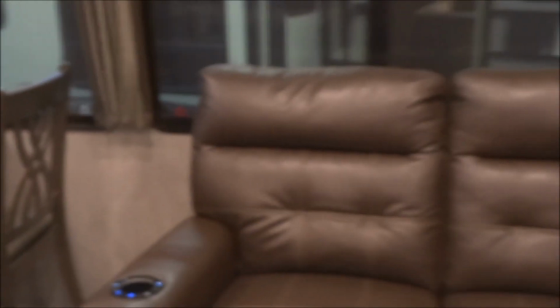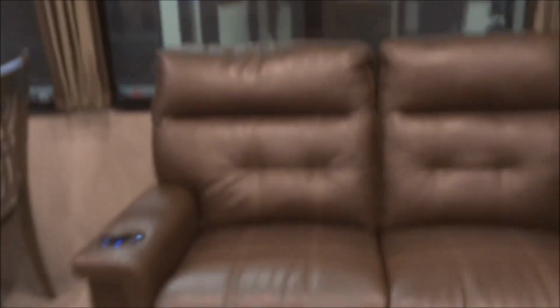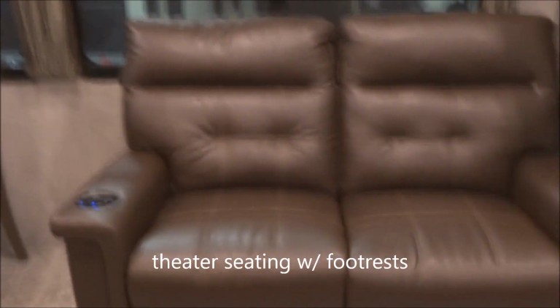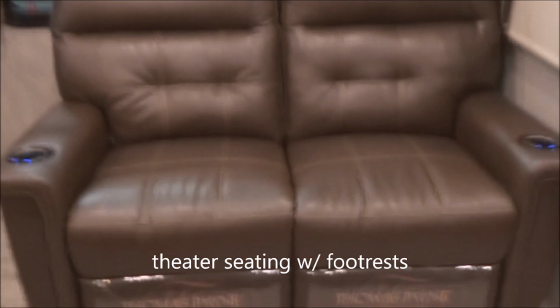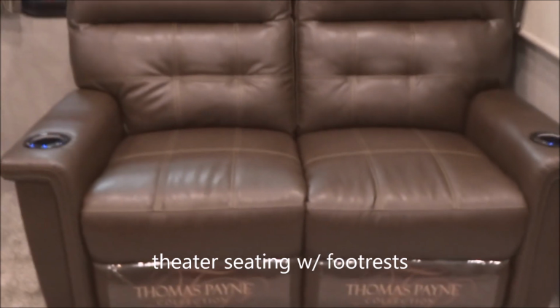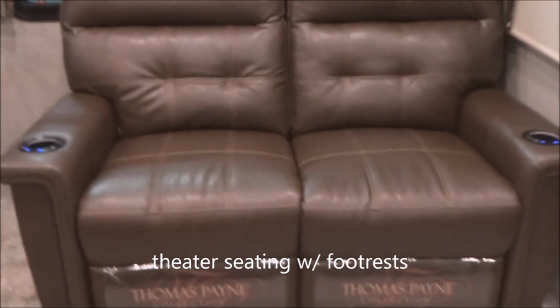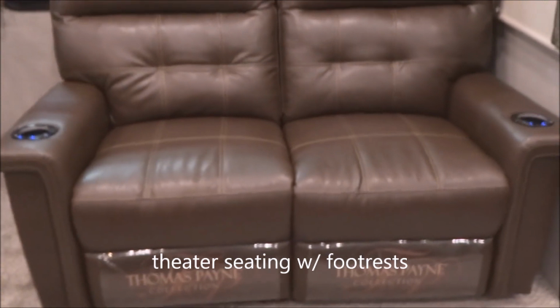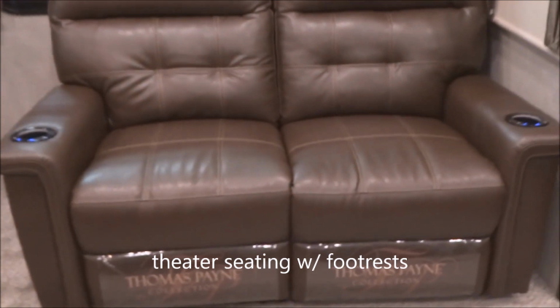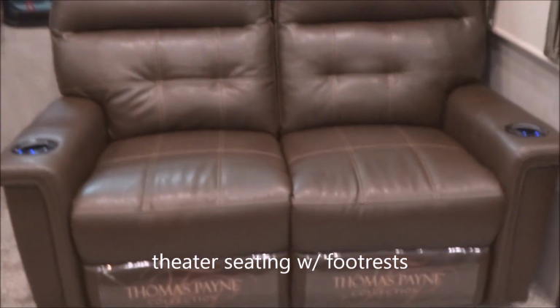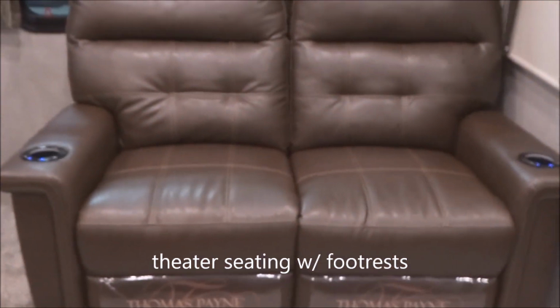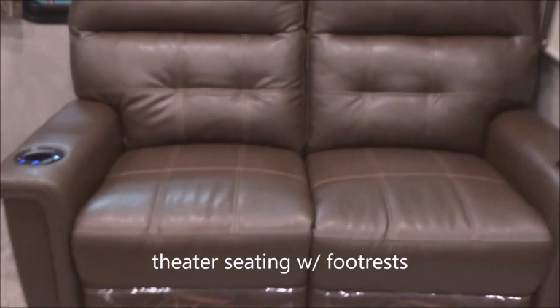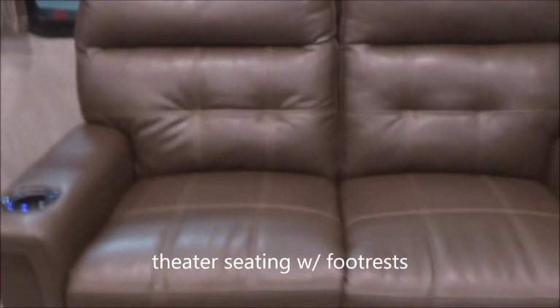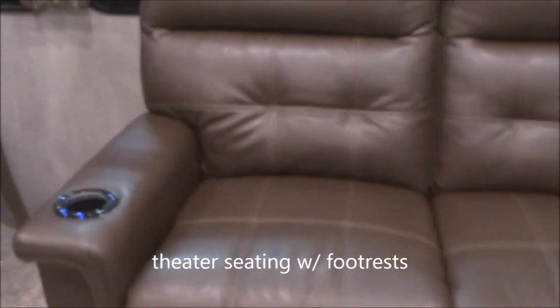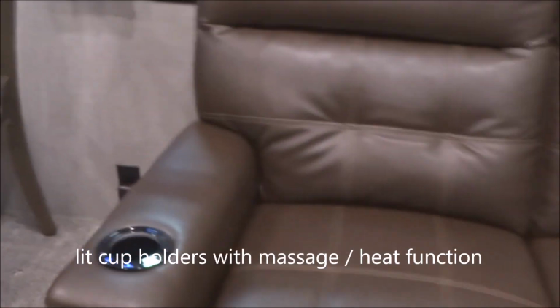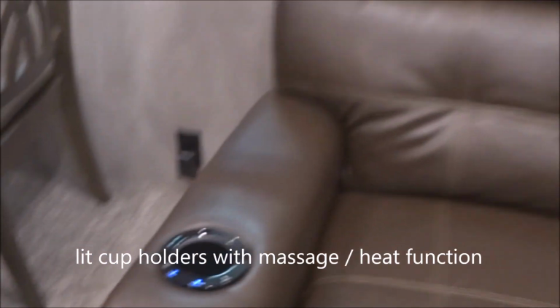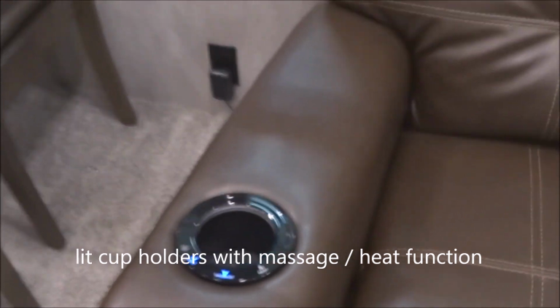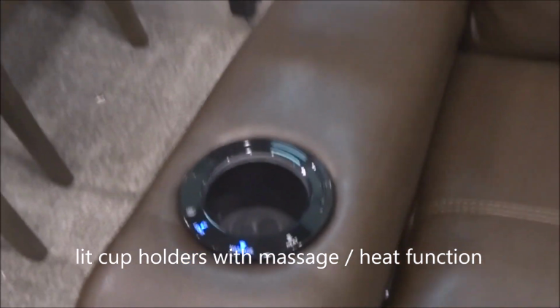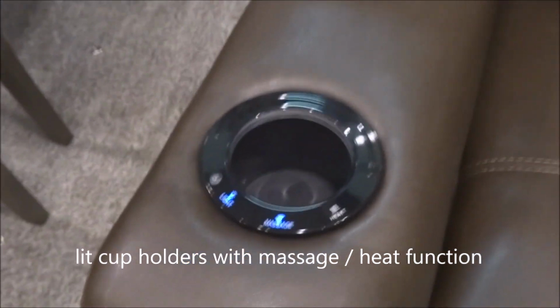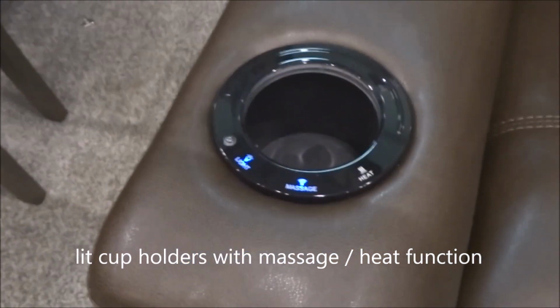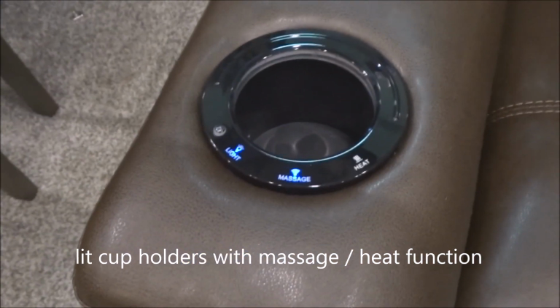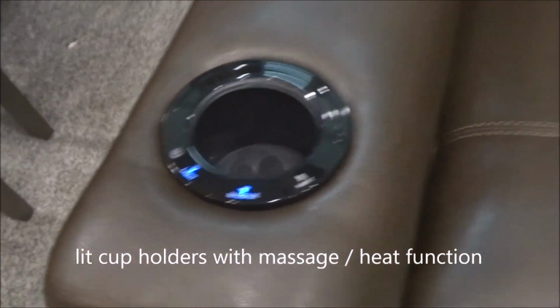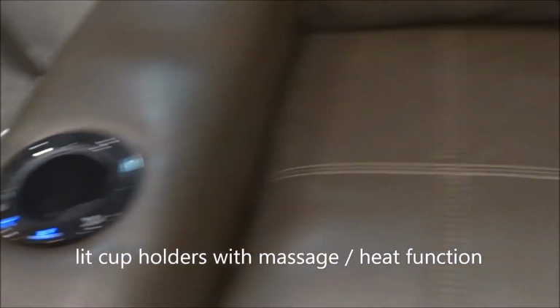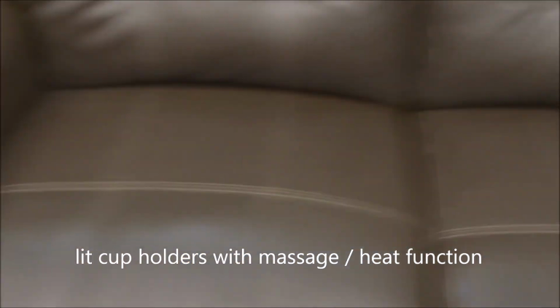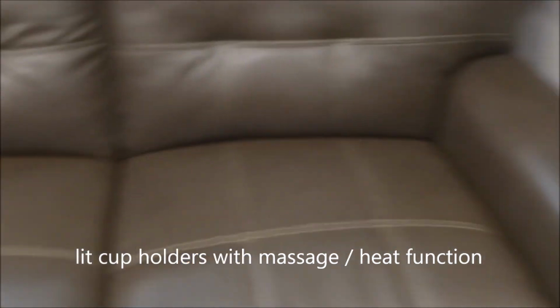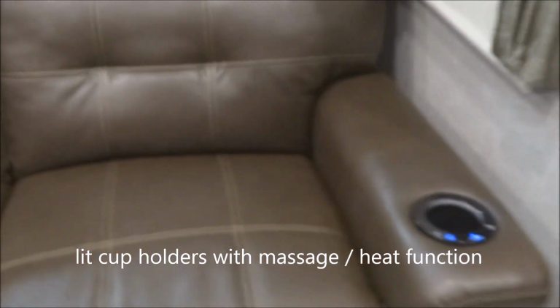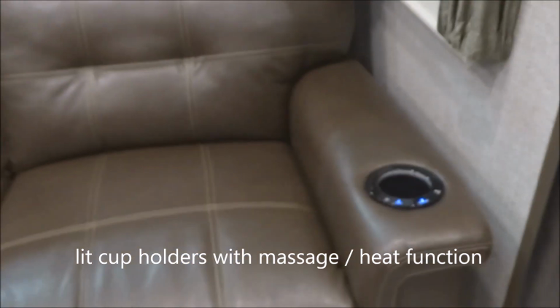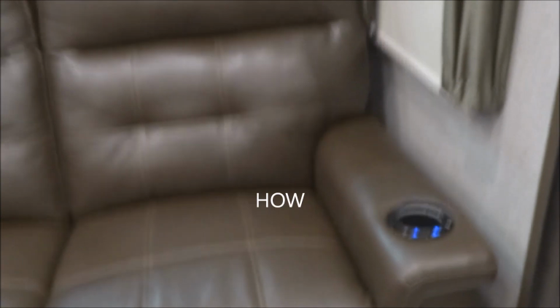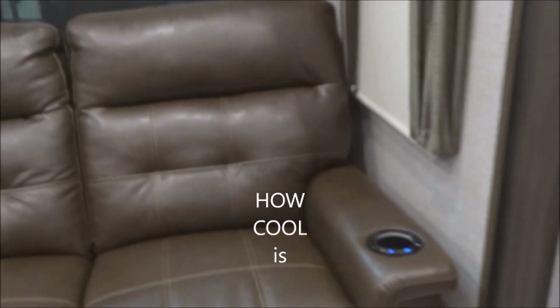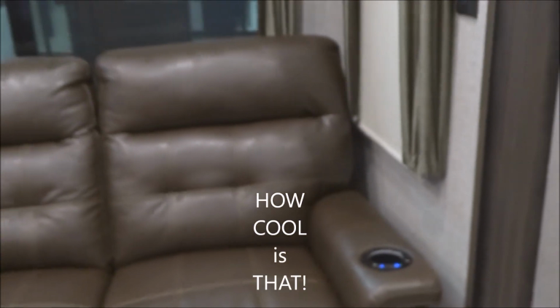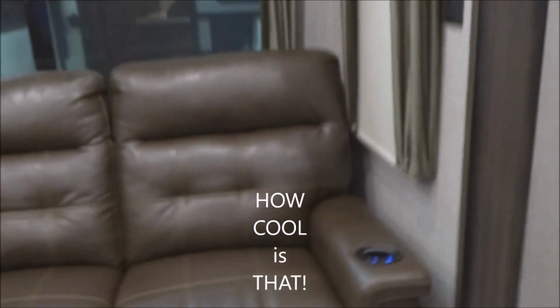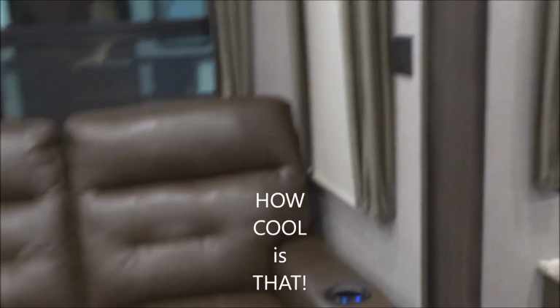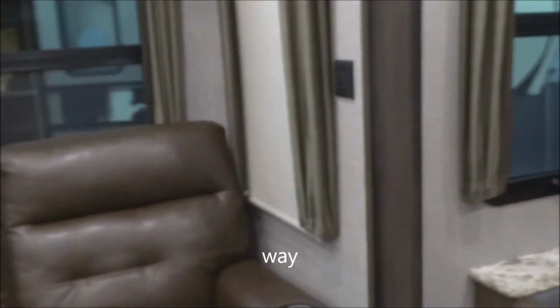Over here we have the theater seating option — seating for two with footrests. You do have lighted cup holders, and it has heat and massage functions, one to each side. How cool is that? Way cool.